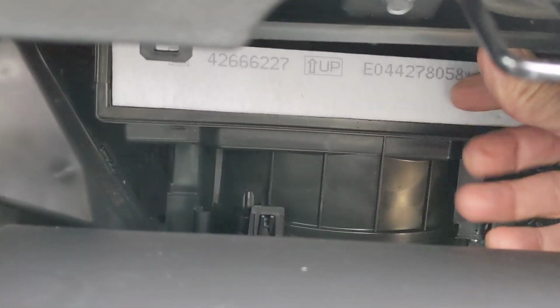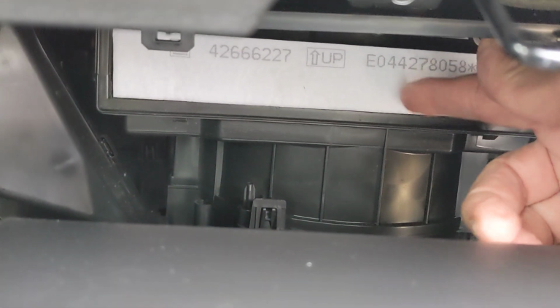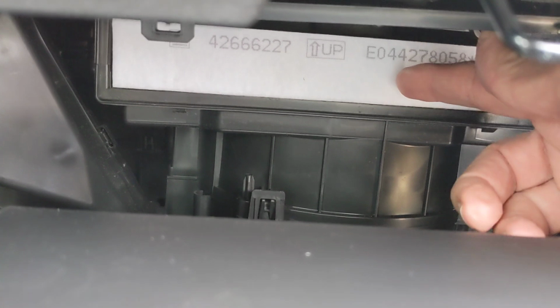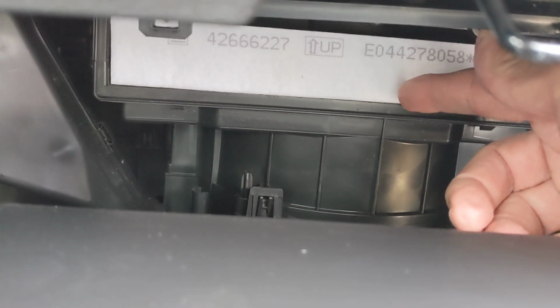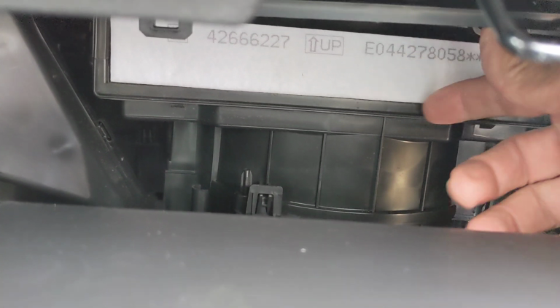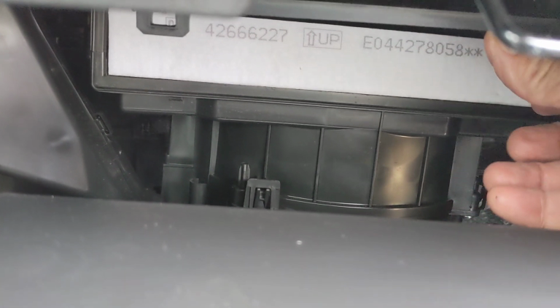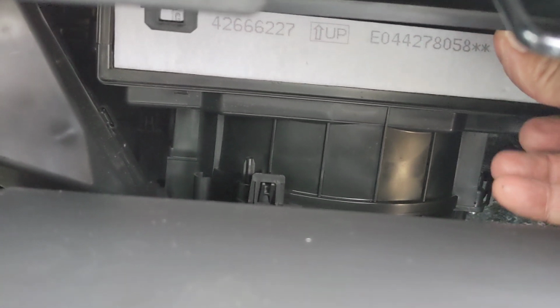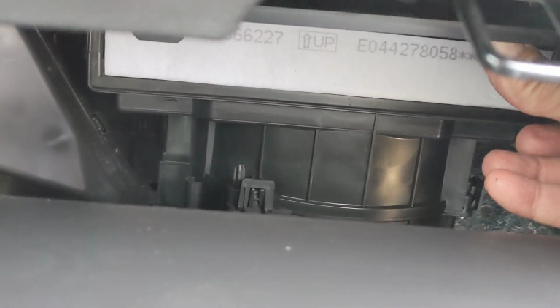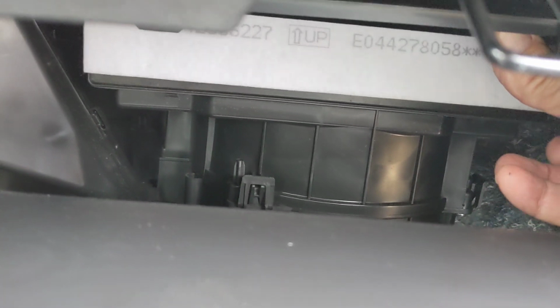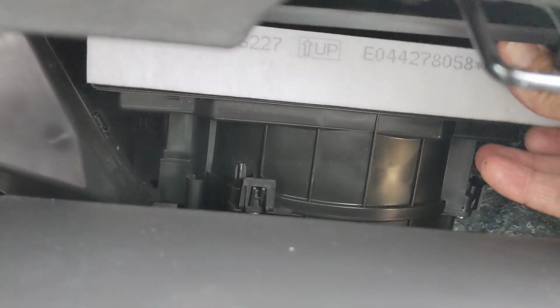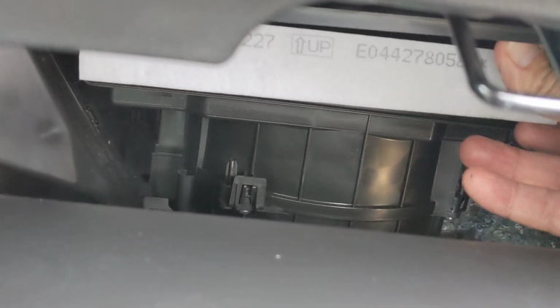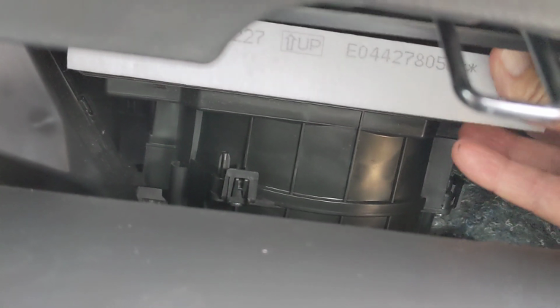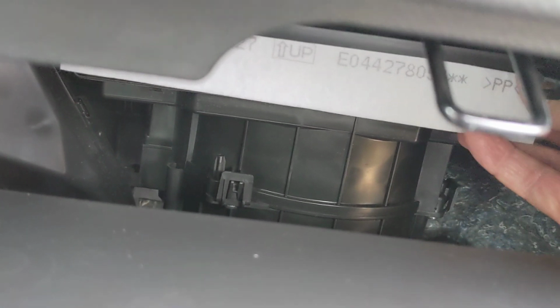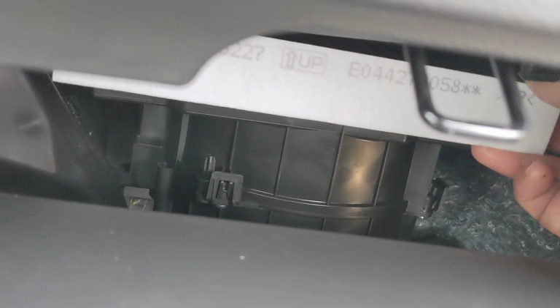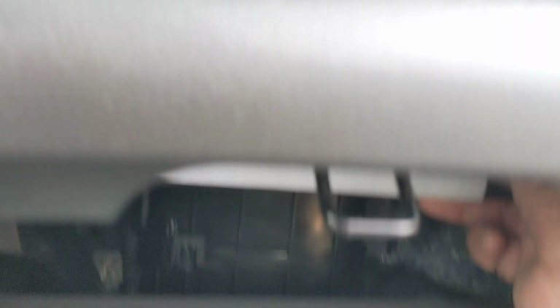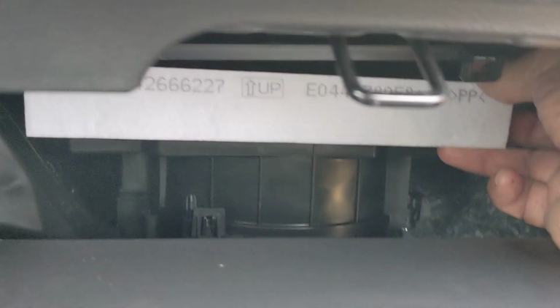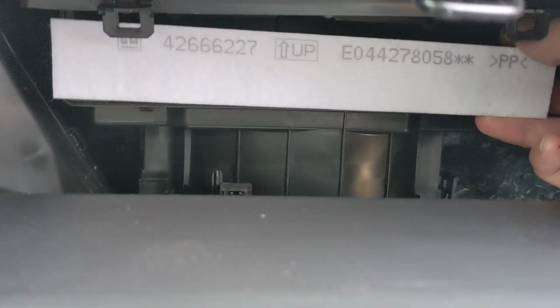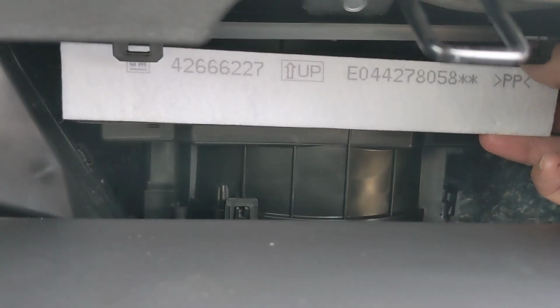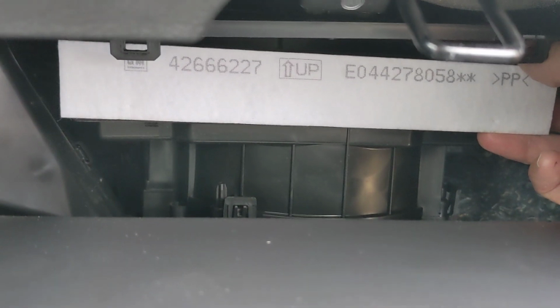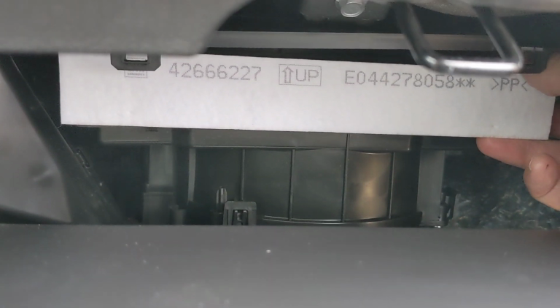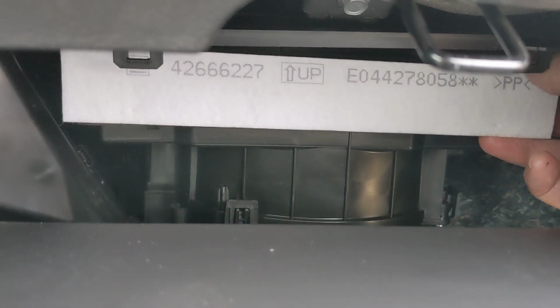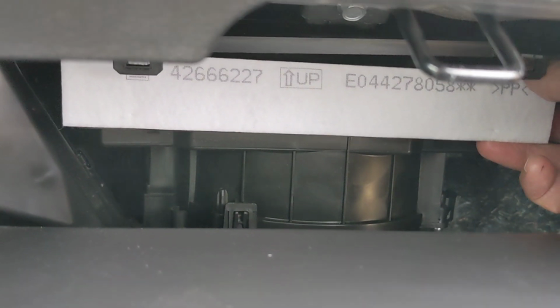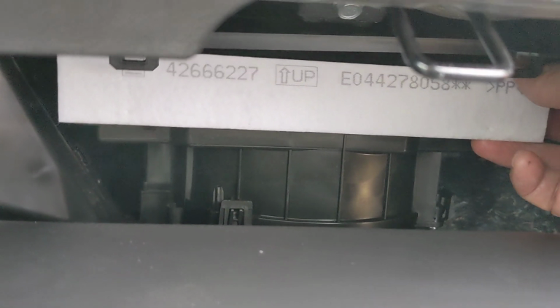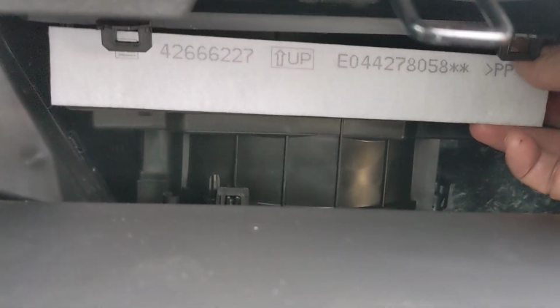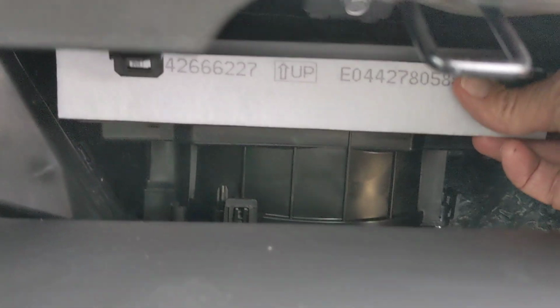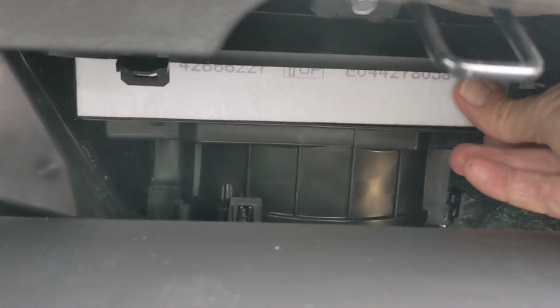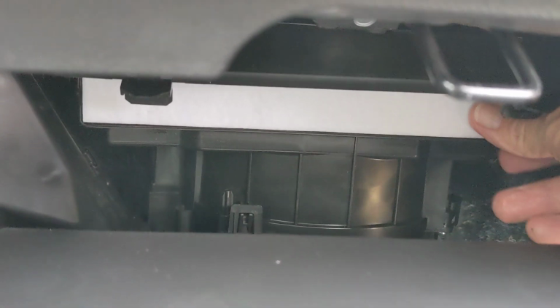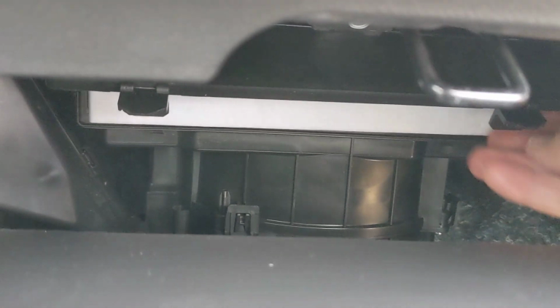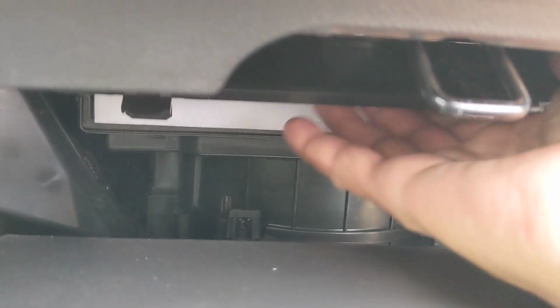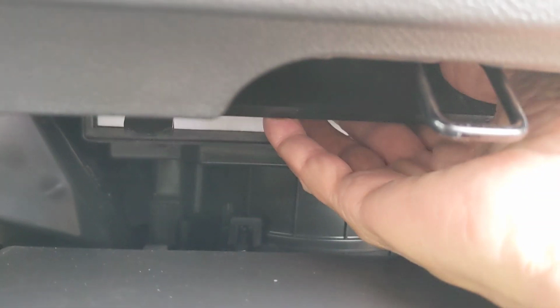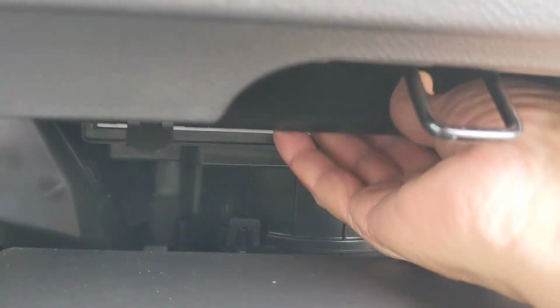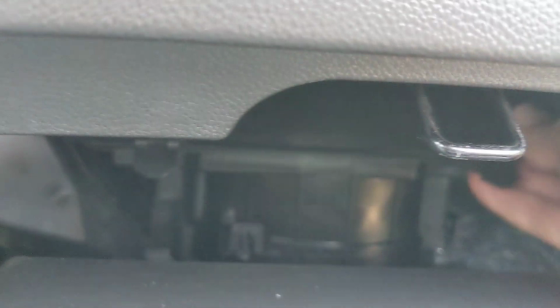And then there is the cabin air filter right here. You just slide that little puppy out like this, okay, and then slide the new one in and you've got it. Once you get this glove box down, that's the whole process.